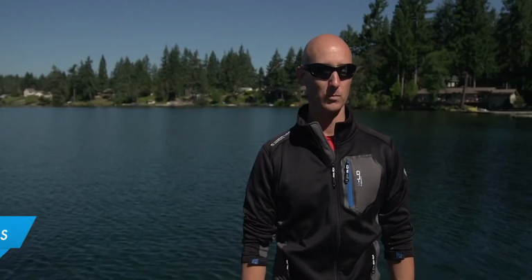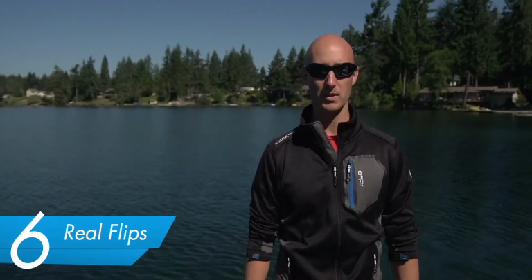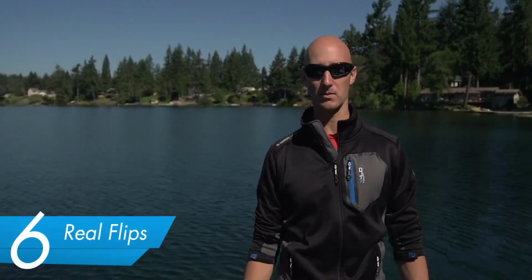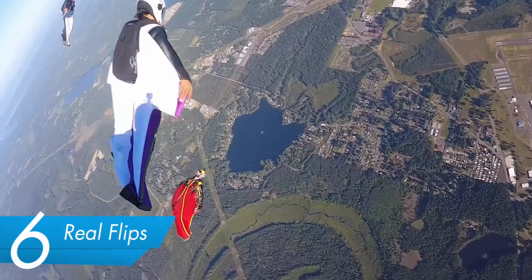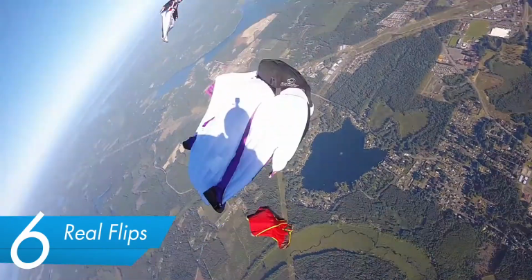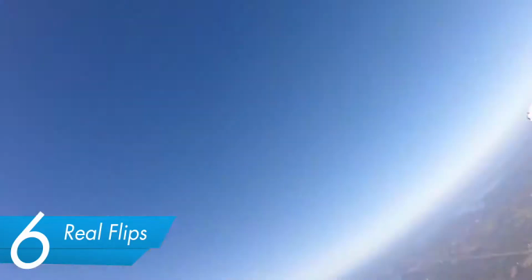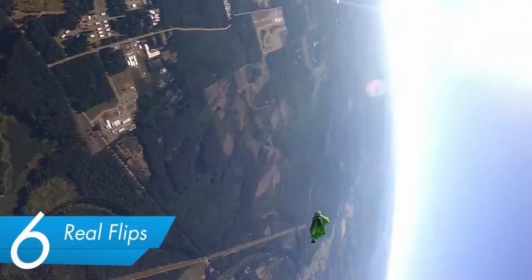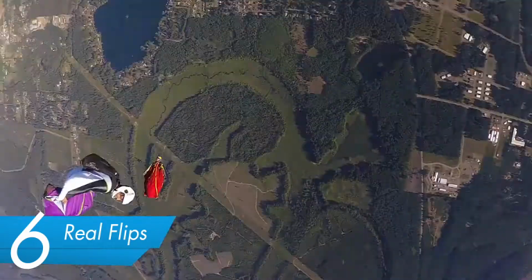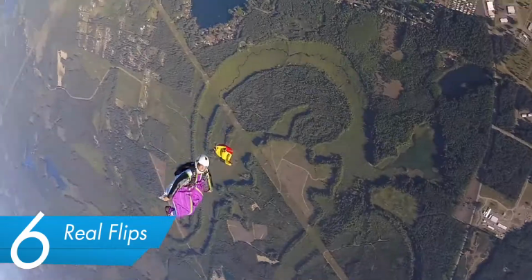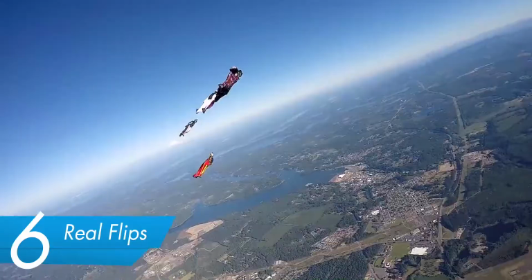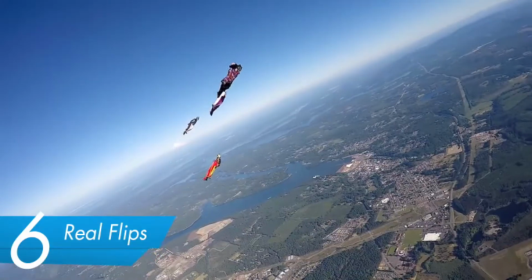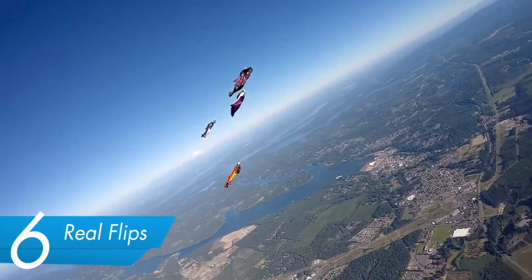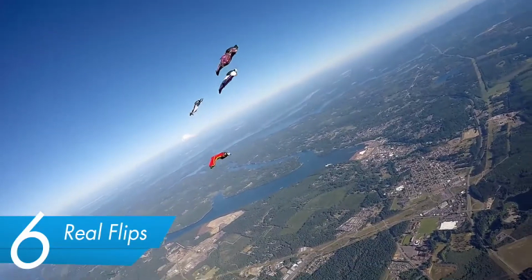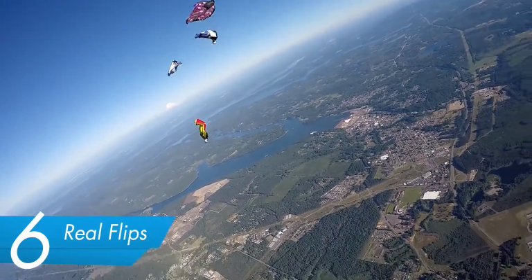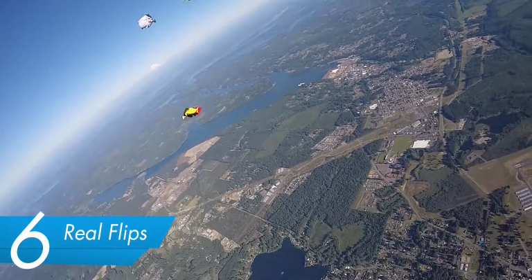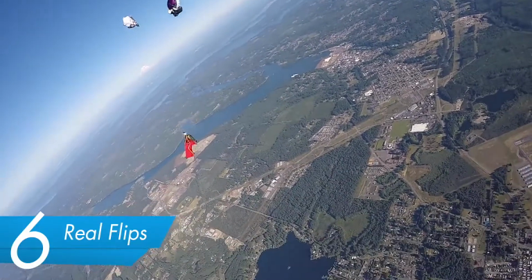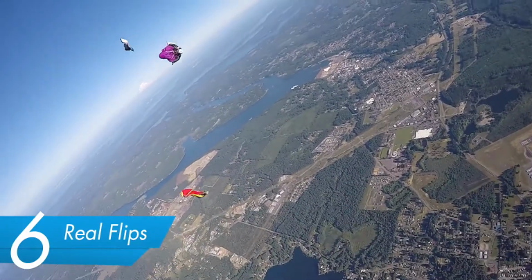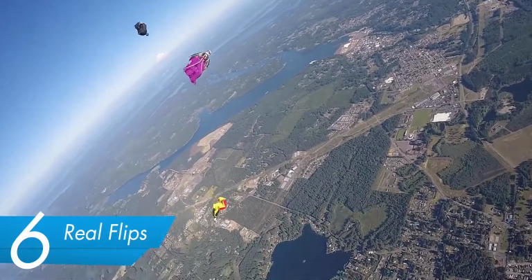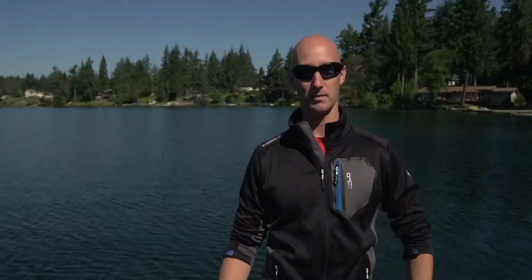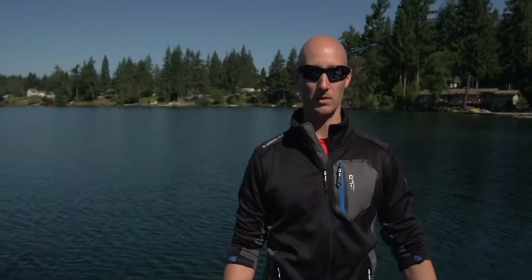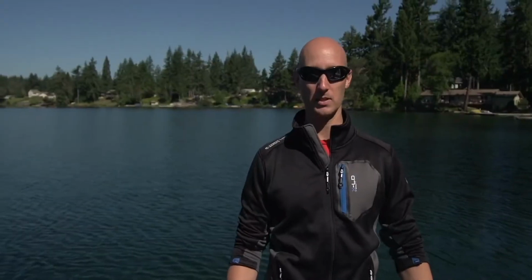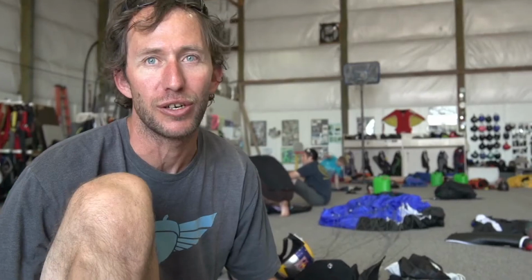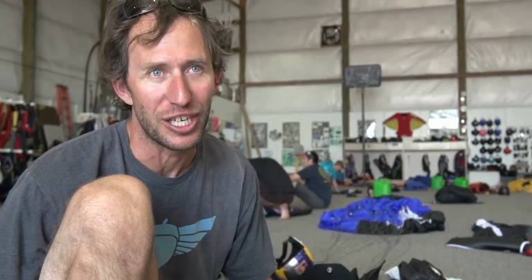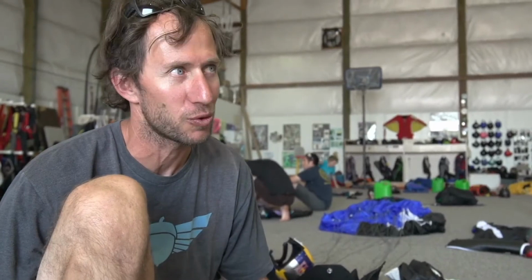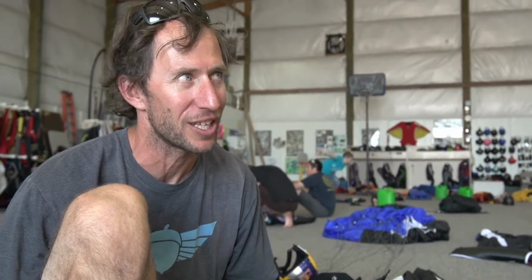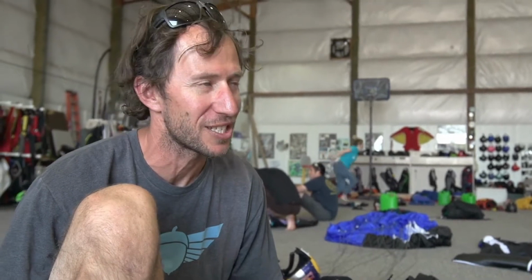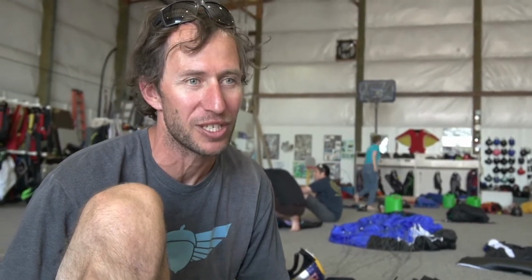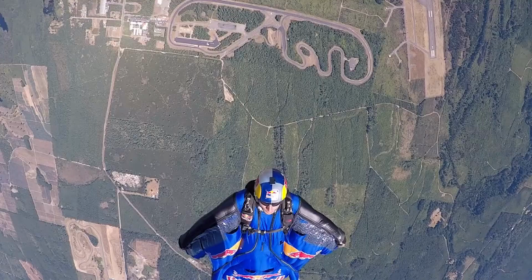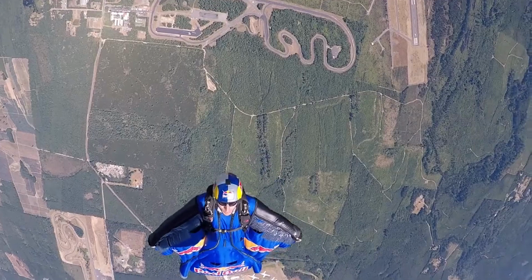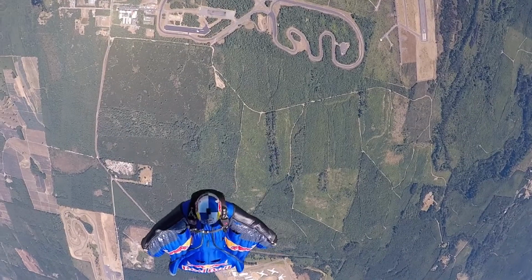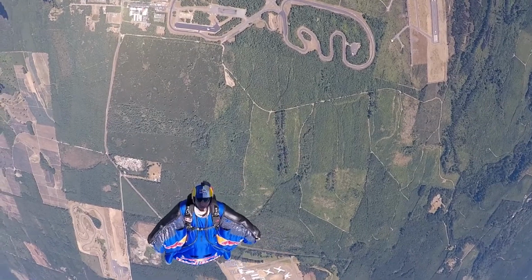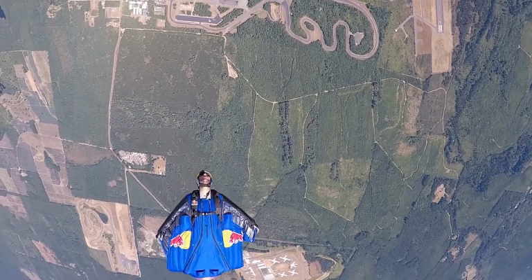Real flips — front flips, back flips. The easiest time to throw one of these is at the top of a flare when you have very little airspeed and you're almost hitting zero-G. You just feel weightlessness at the top and you can do whatever you want.